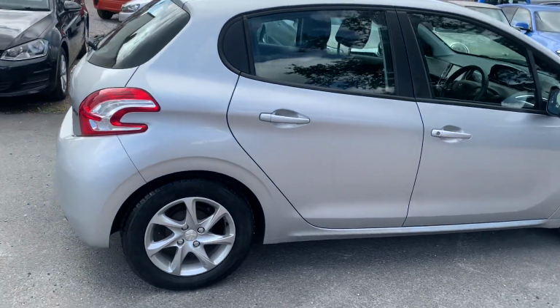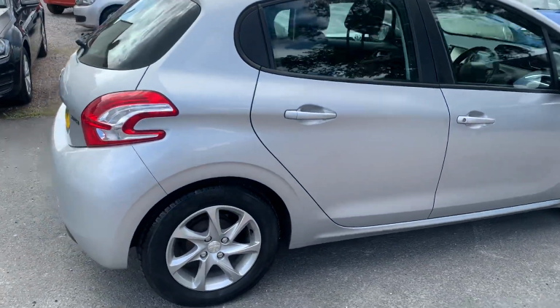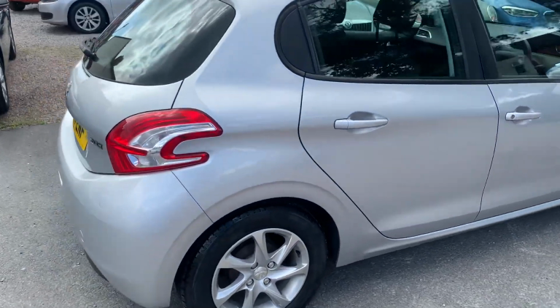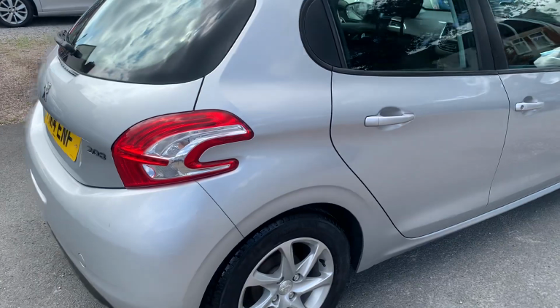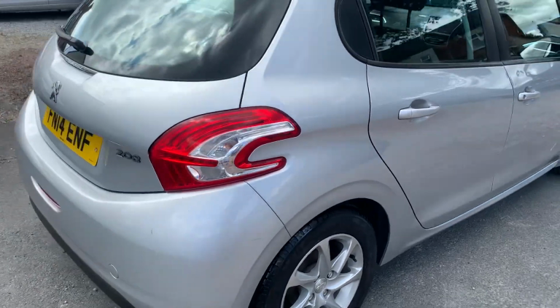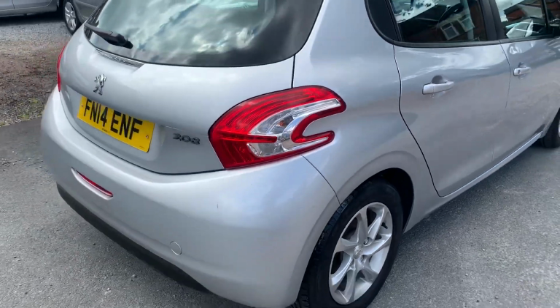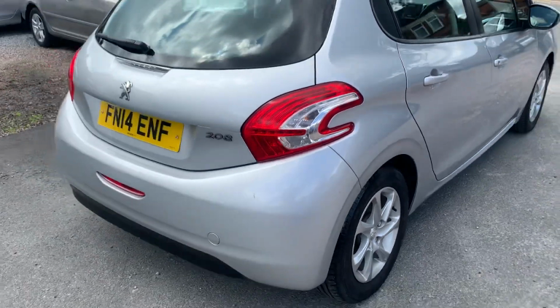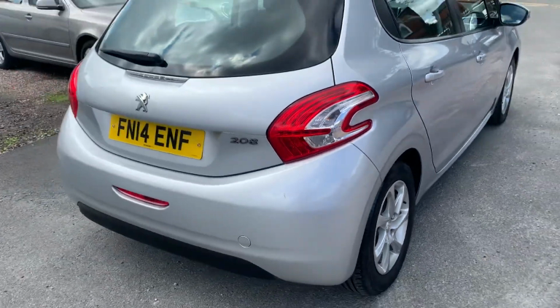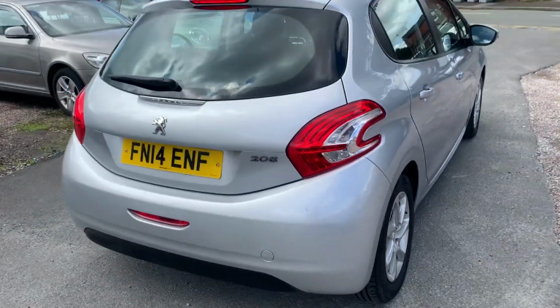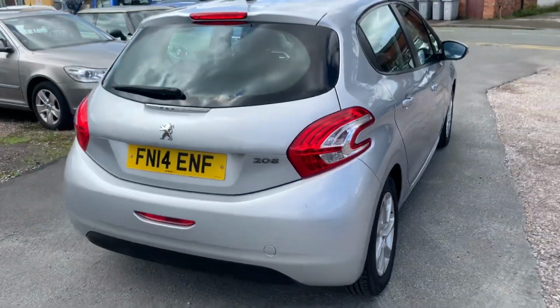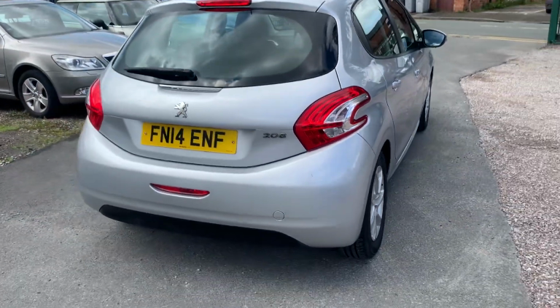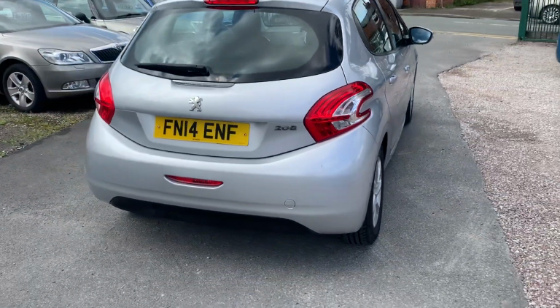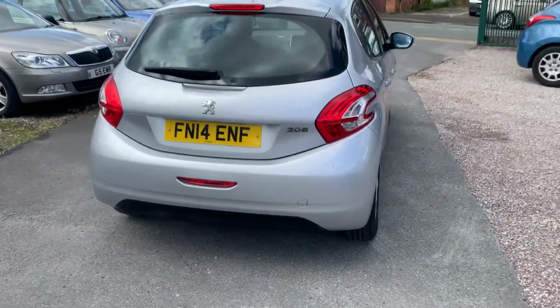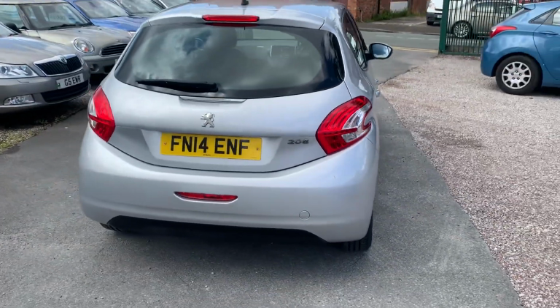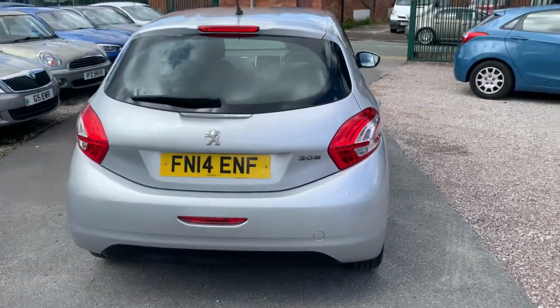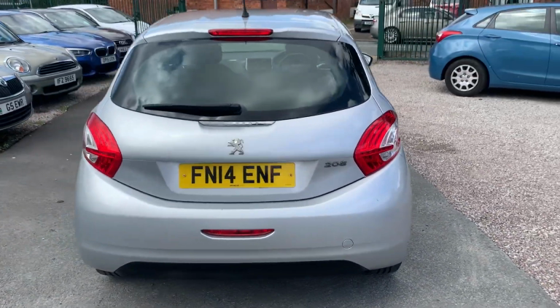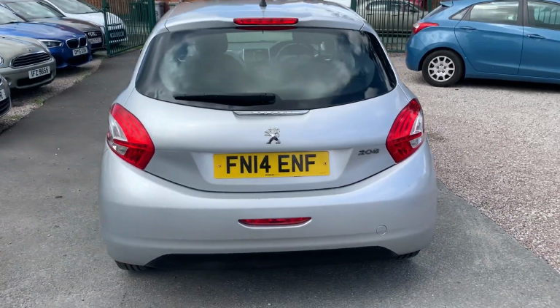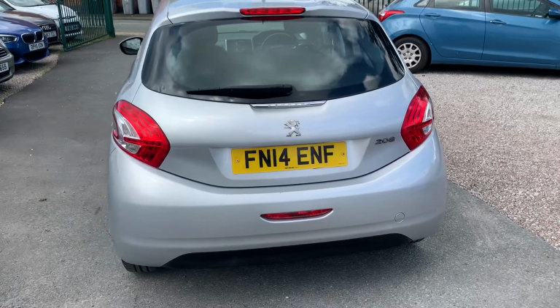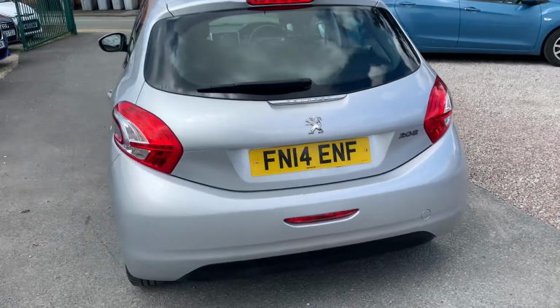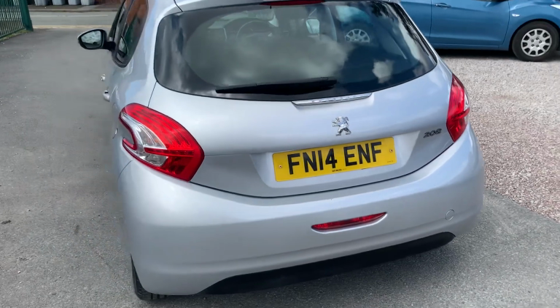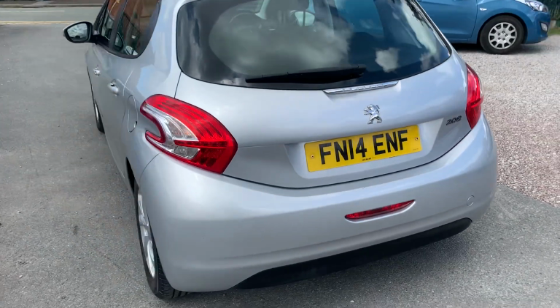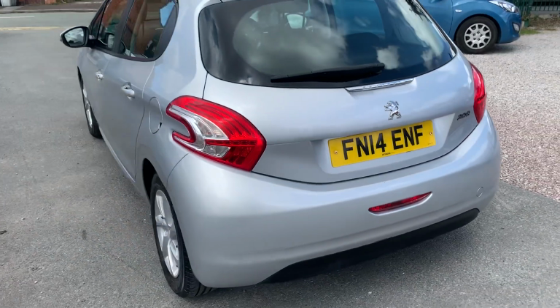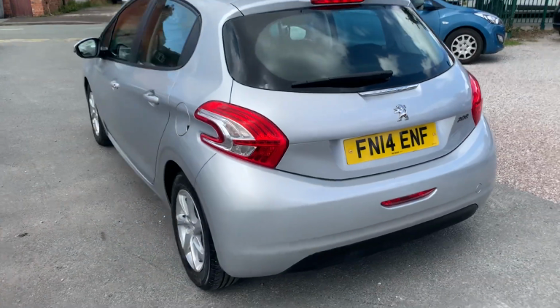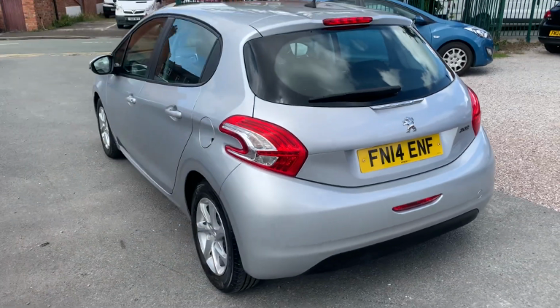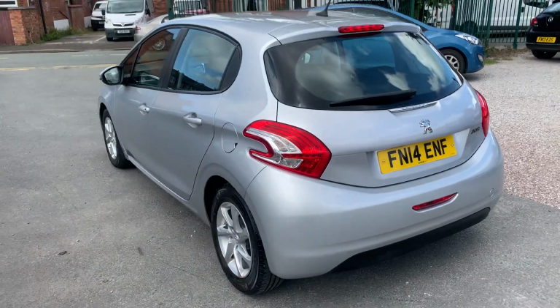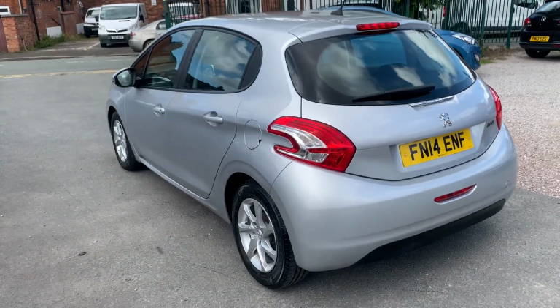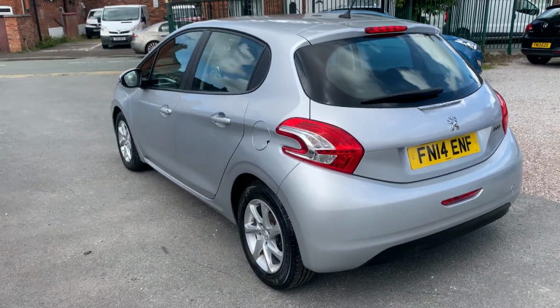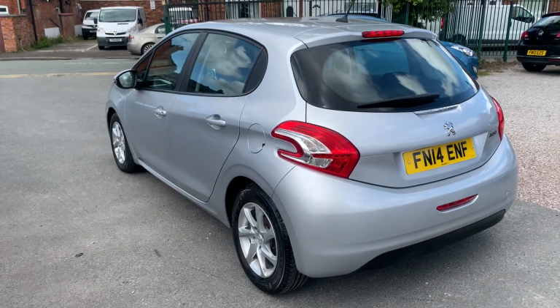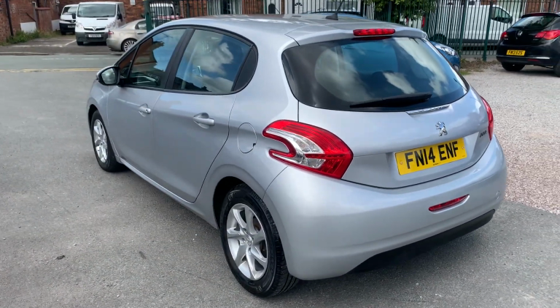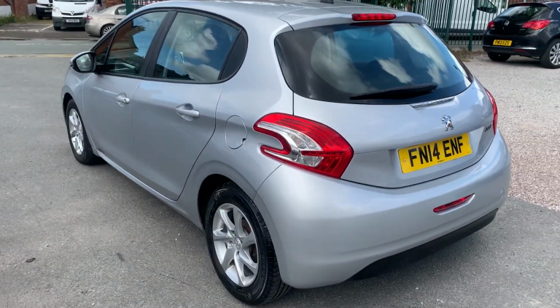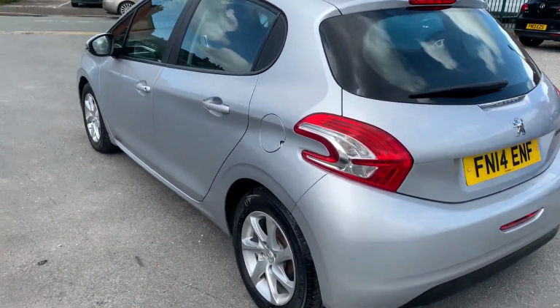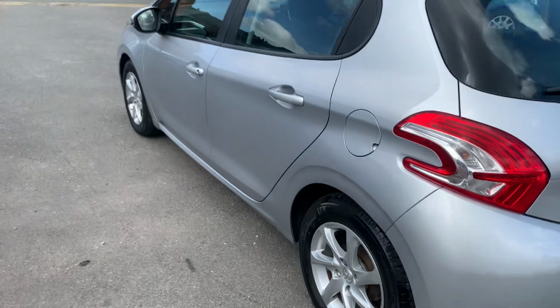Bodywork is really, really good. Nice and clean and tidy. Drives absolutely spot on. It will be very economical to run this — nice low tax and insurance, and it'll be brilliant on fuel.